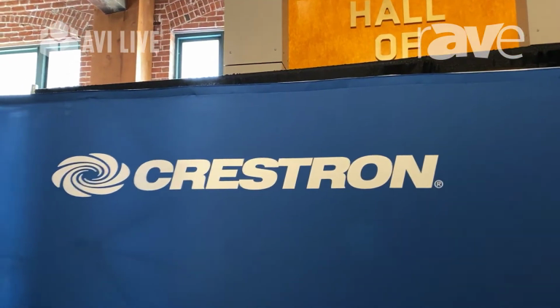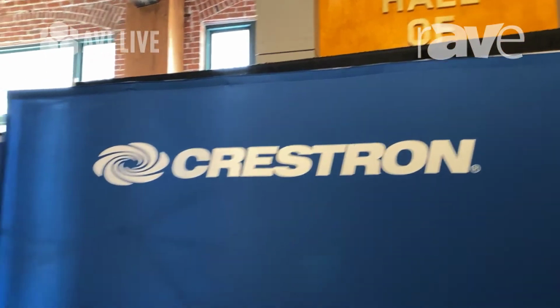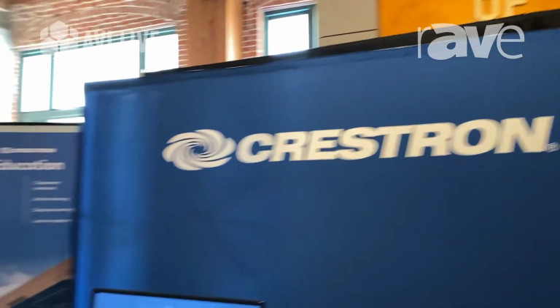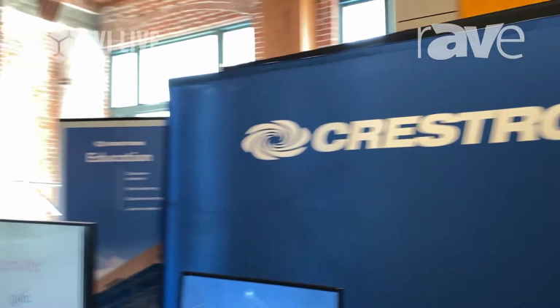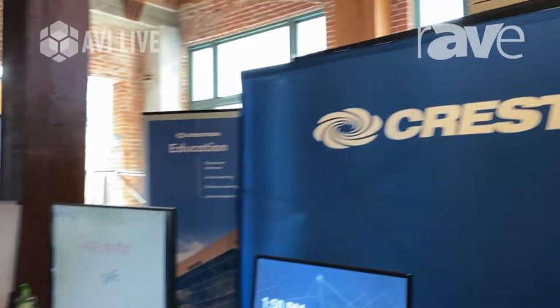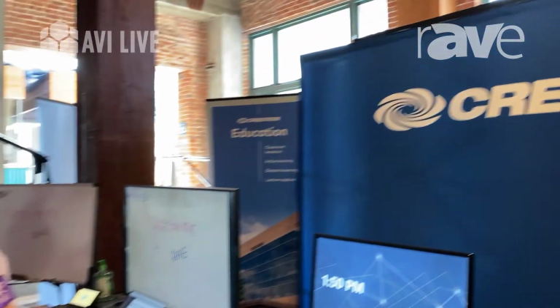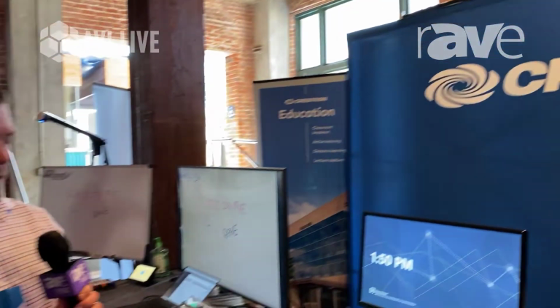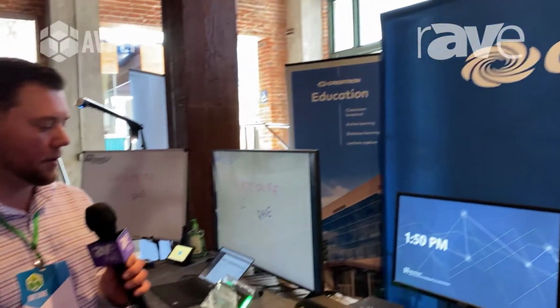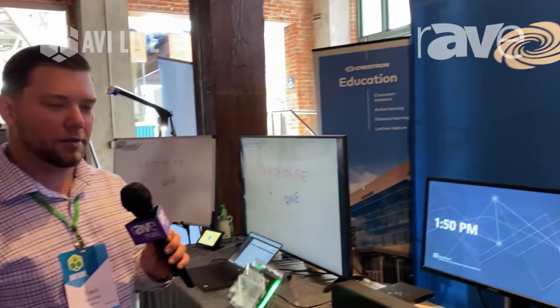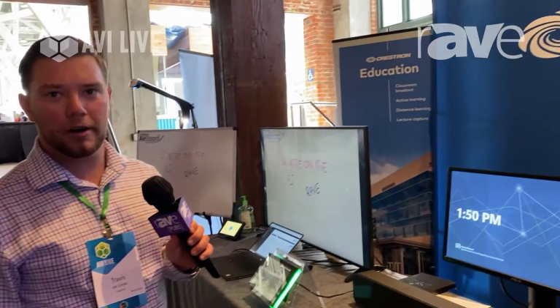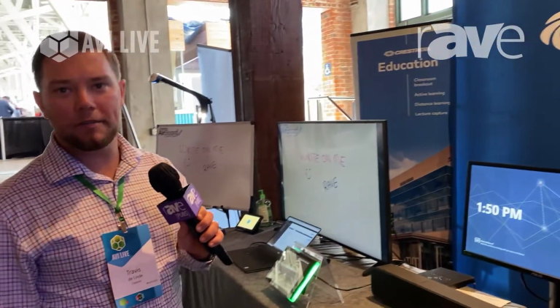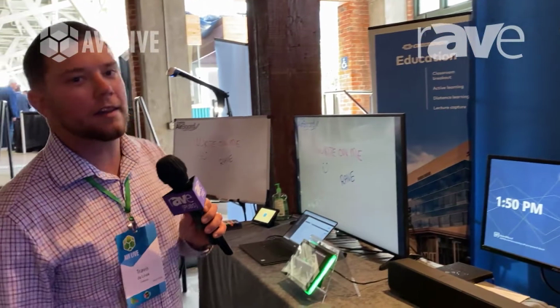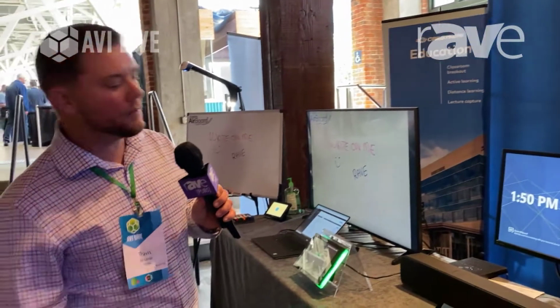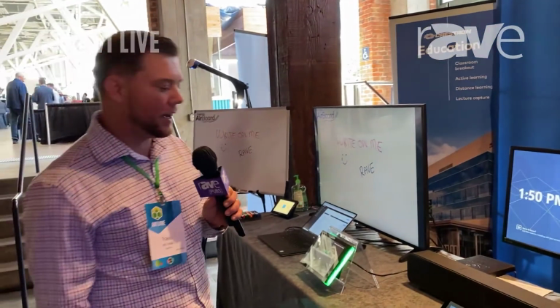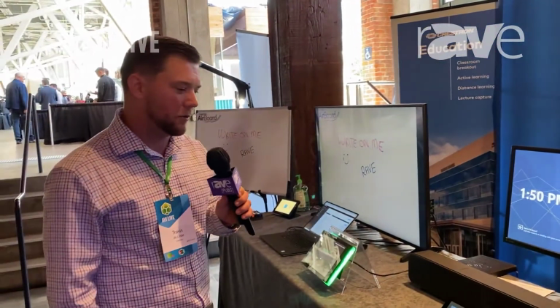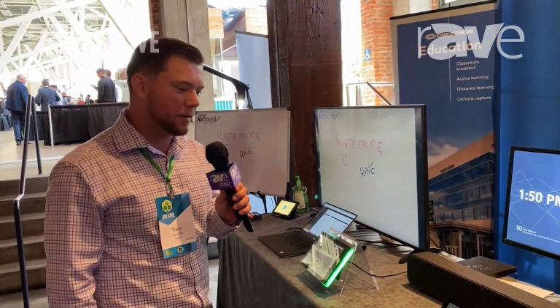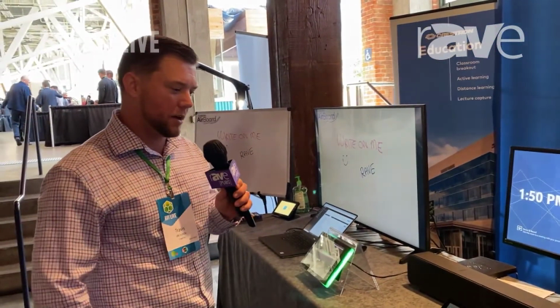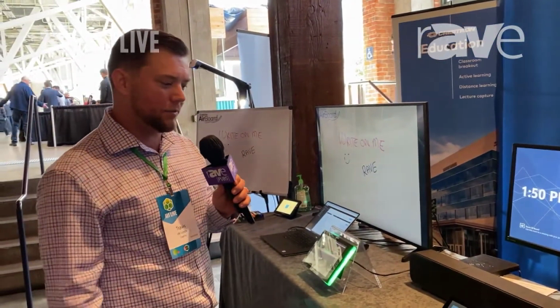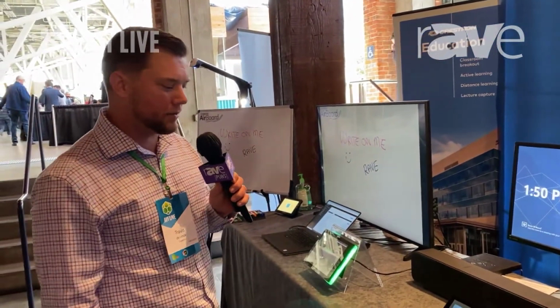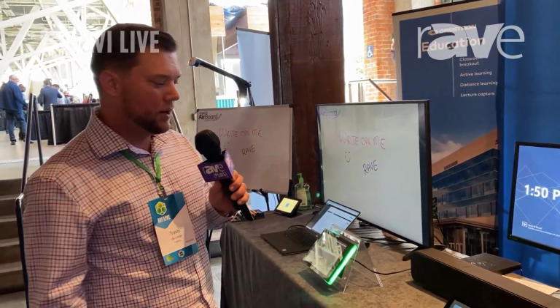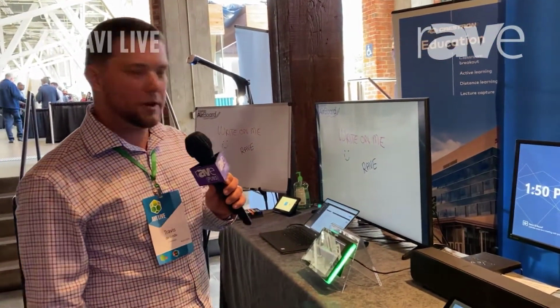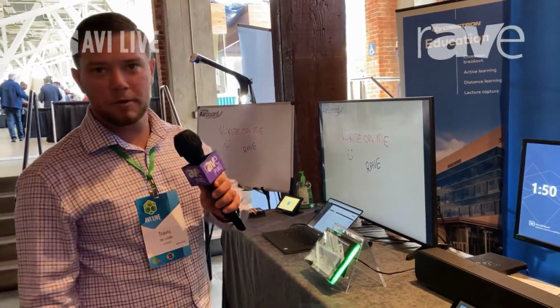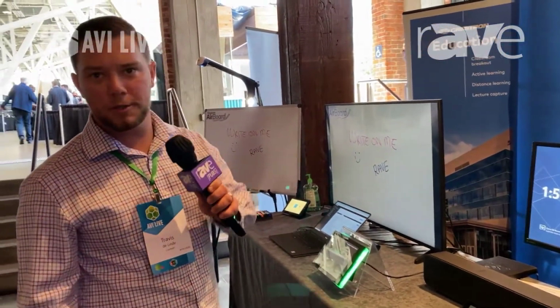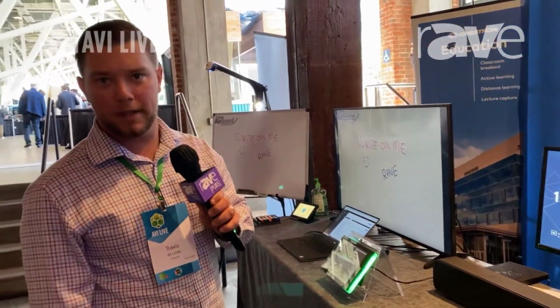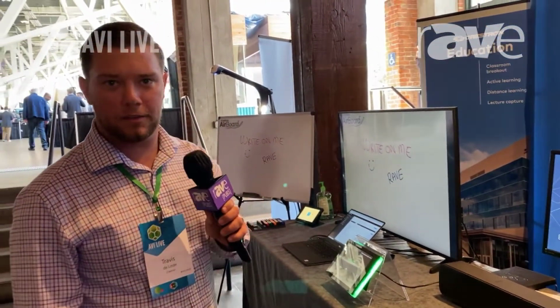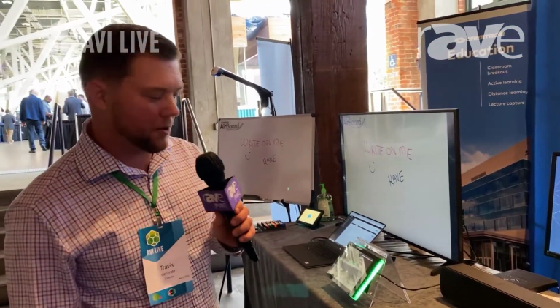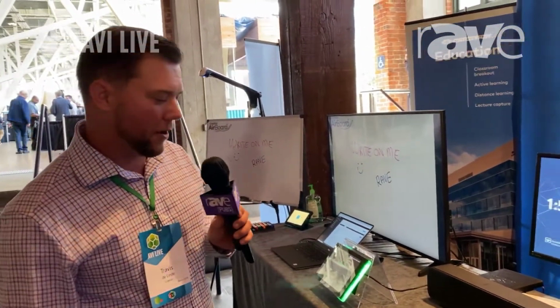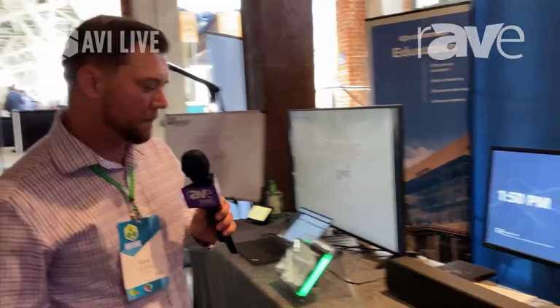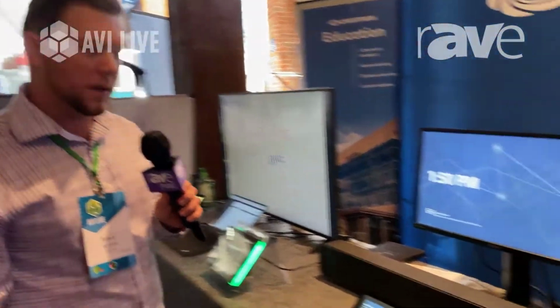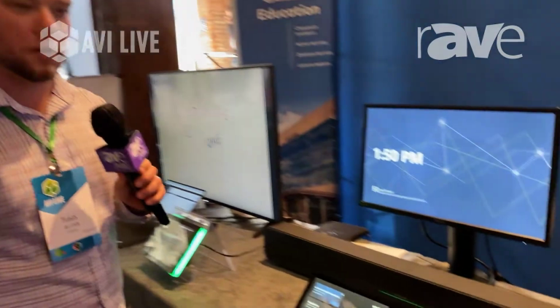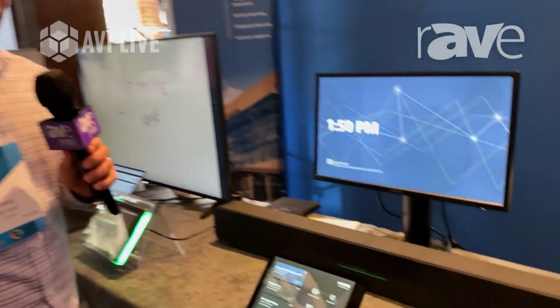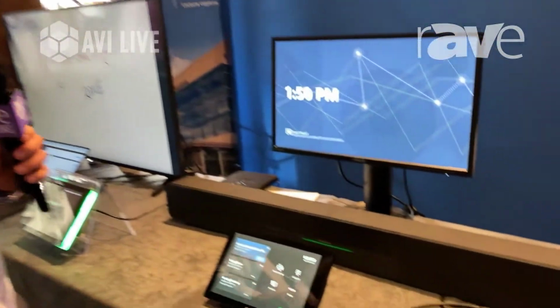How's it going? This is Travis from Crestron Electronics. We're here at ABI Live today and we're going to talk about our Flex front-of-the-room solution — a speaker bar we call our B series.